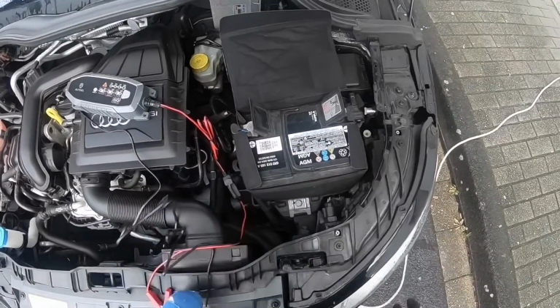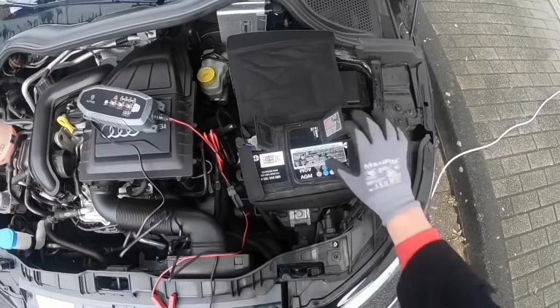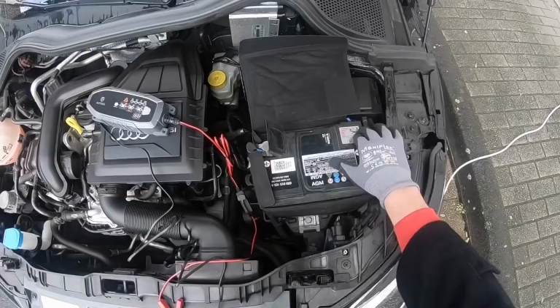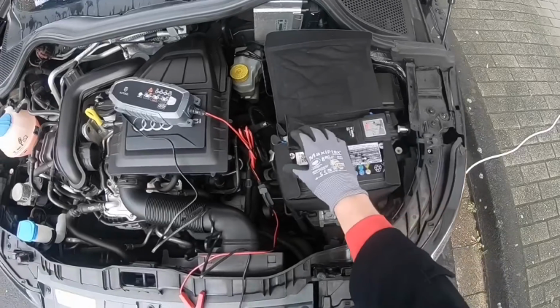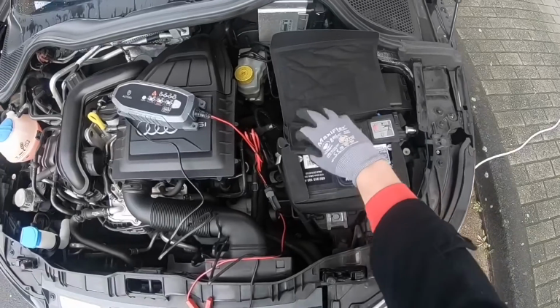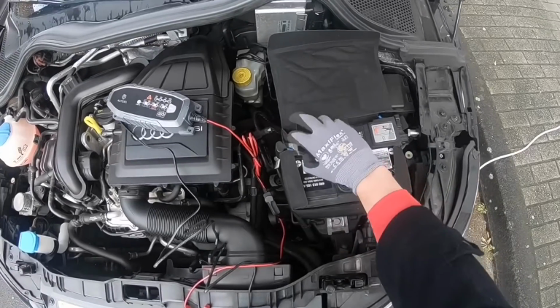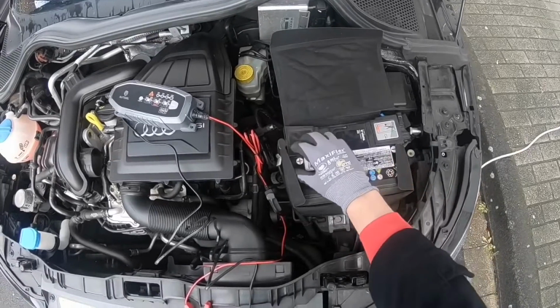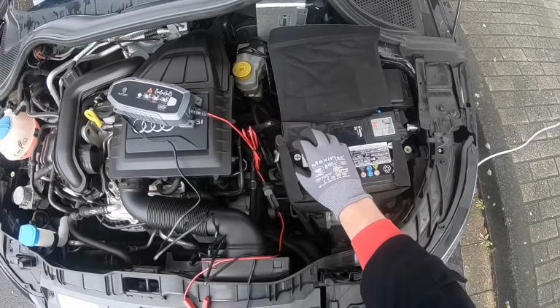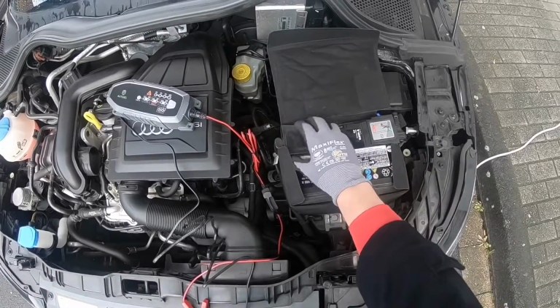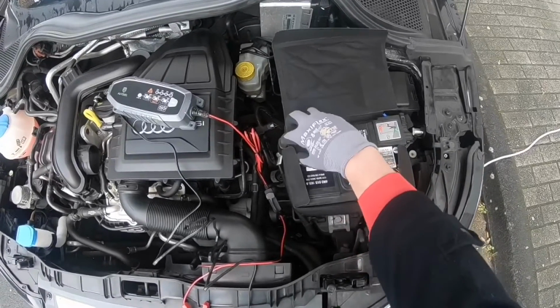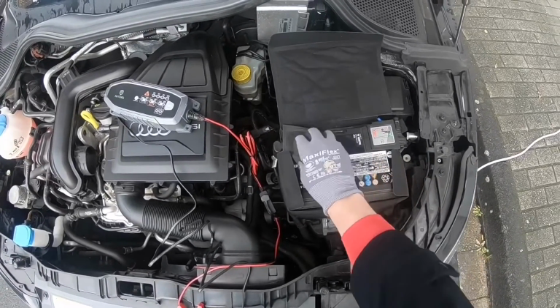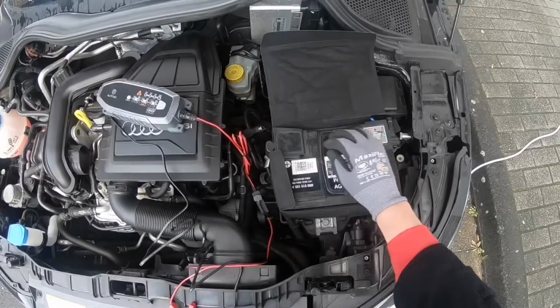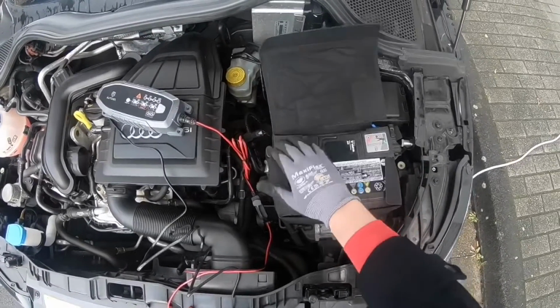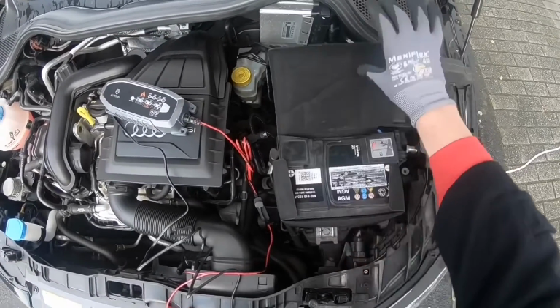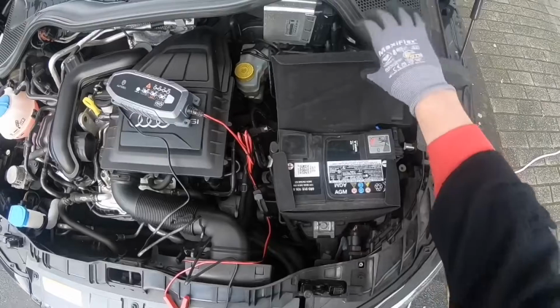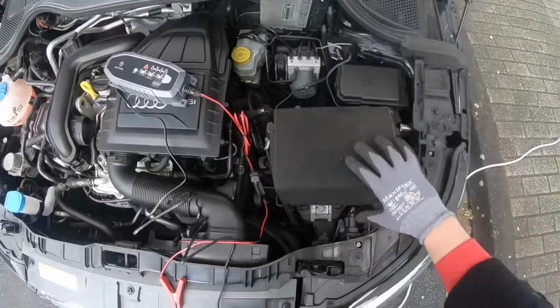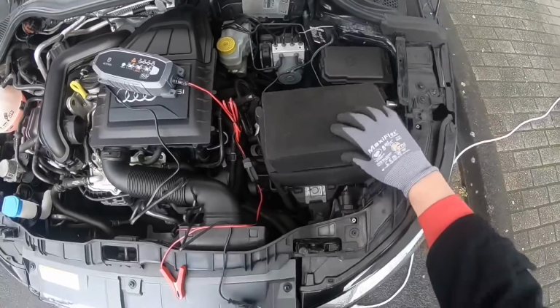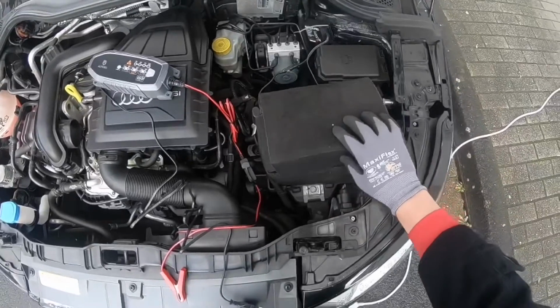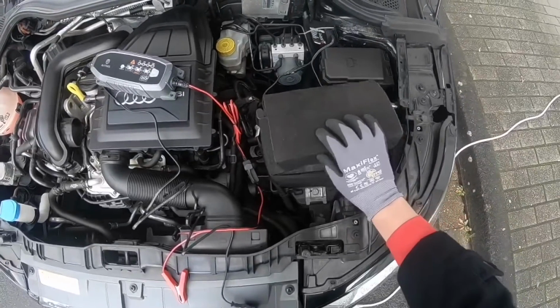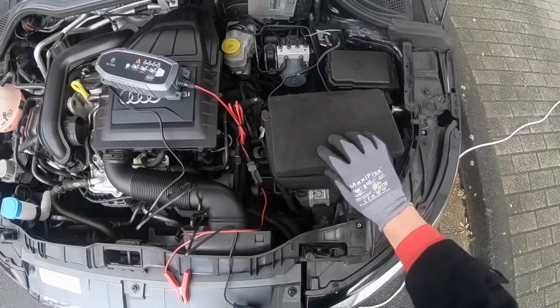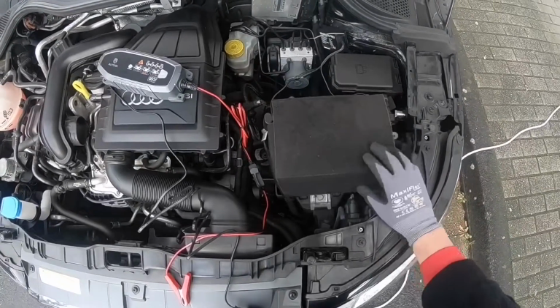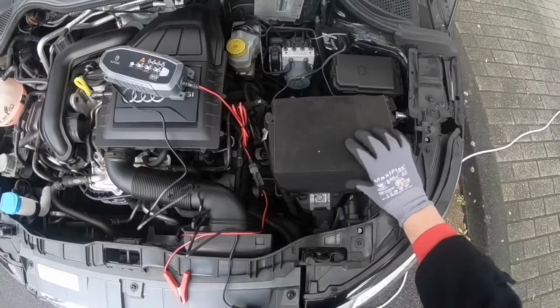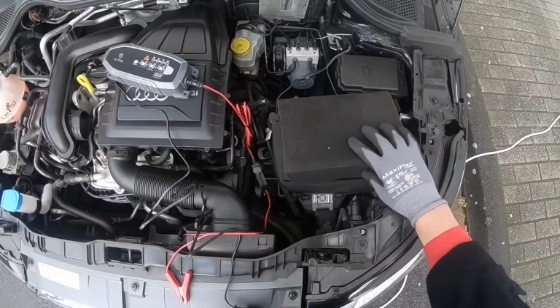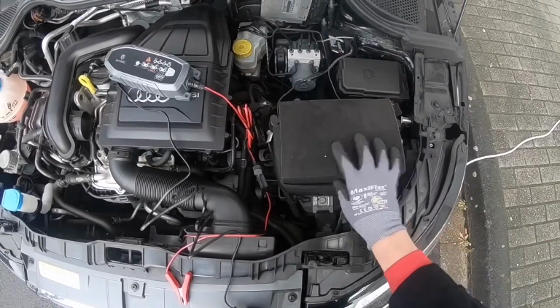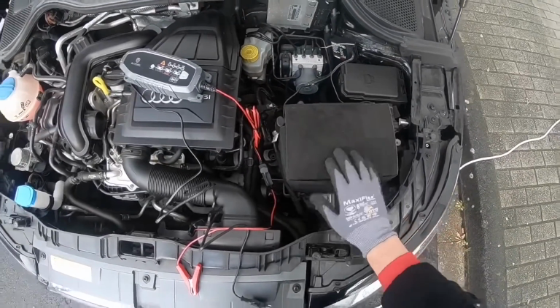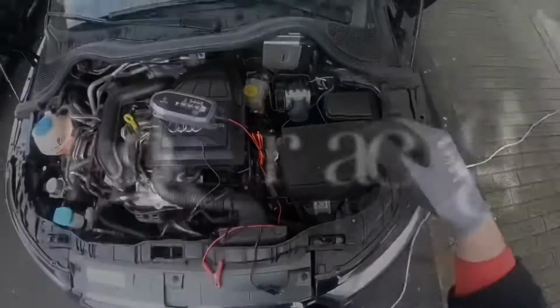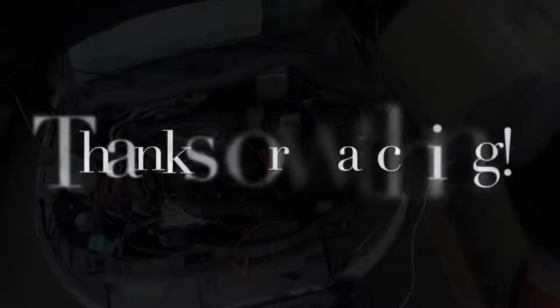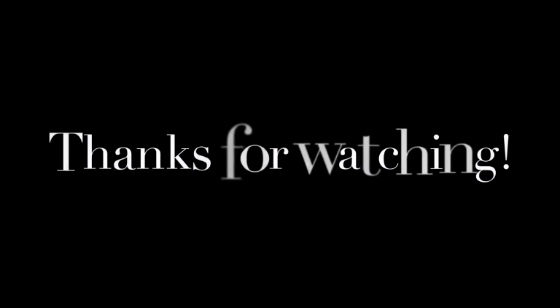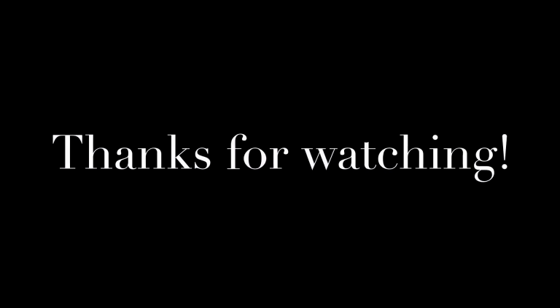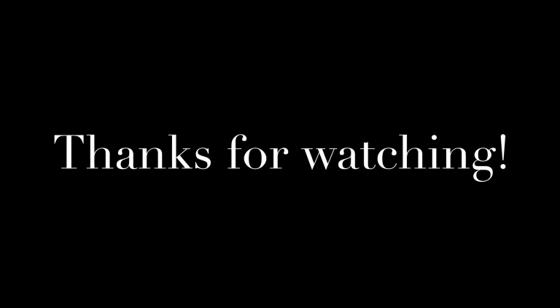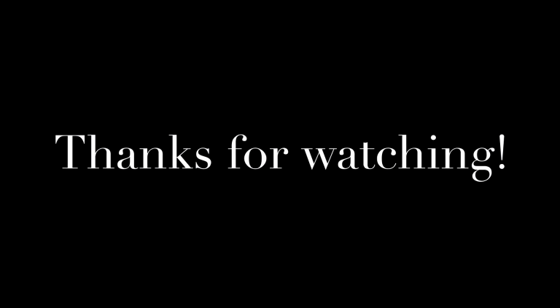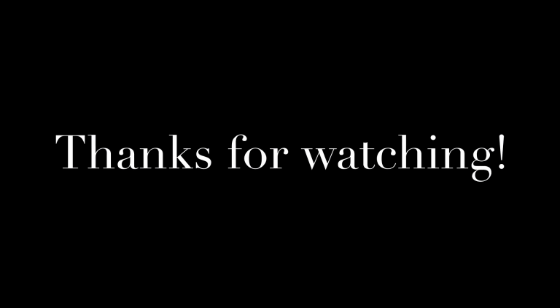After the device is ready, remove the black clamp first and then the red pole. Then unplug the AC adapter and reassemble everything back. You can see the device is ready and if your LED shows 100%, you're done. Thanks for watching — please subscribe, give a positive feedback, and see you next time!